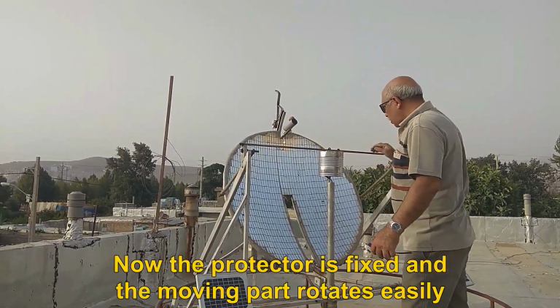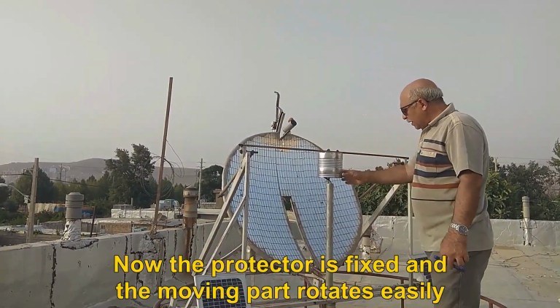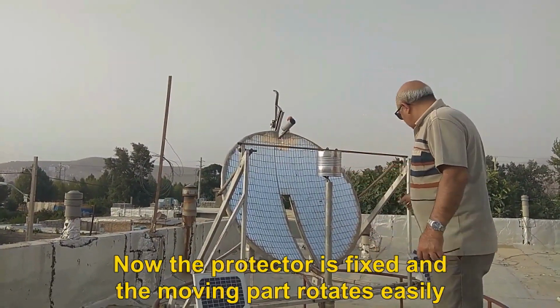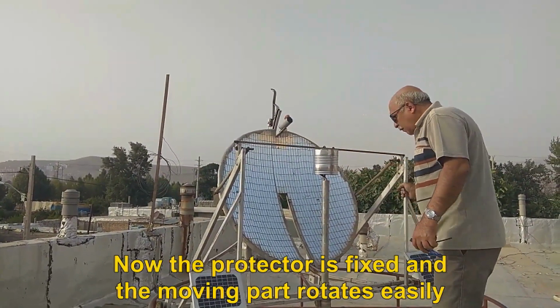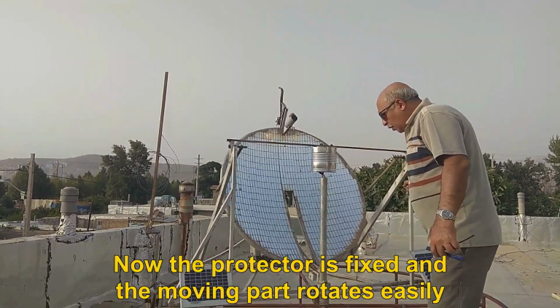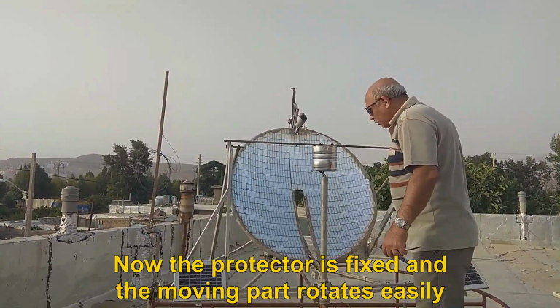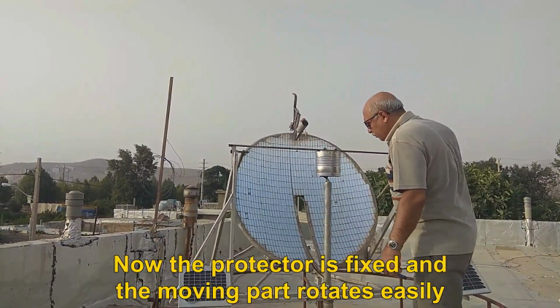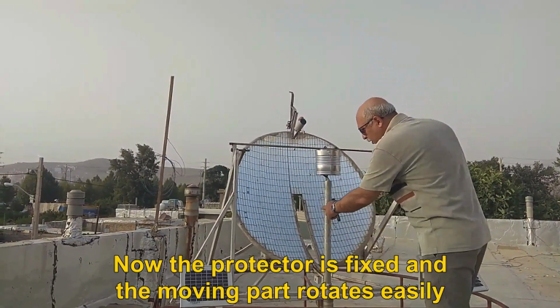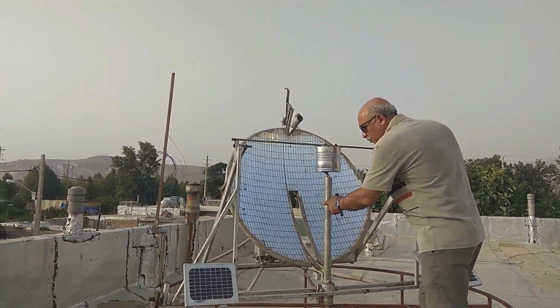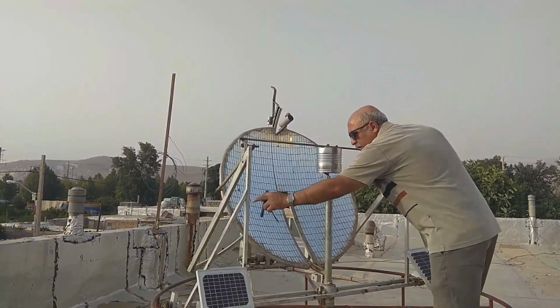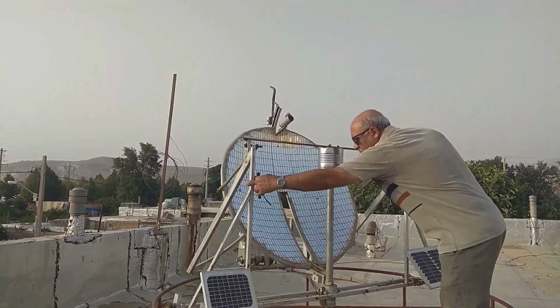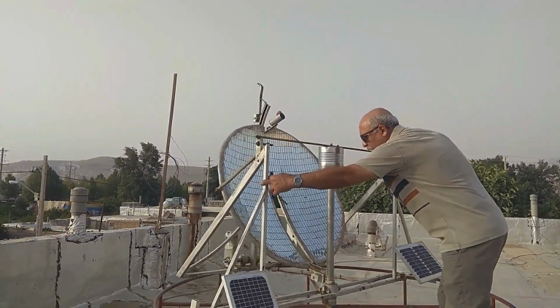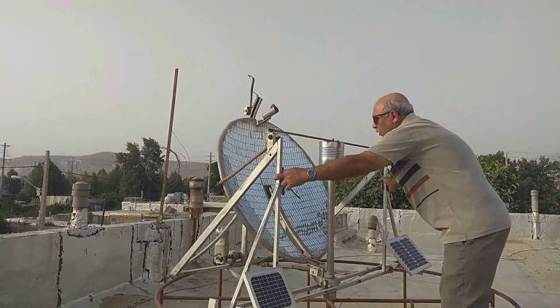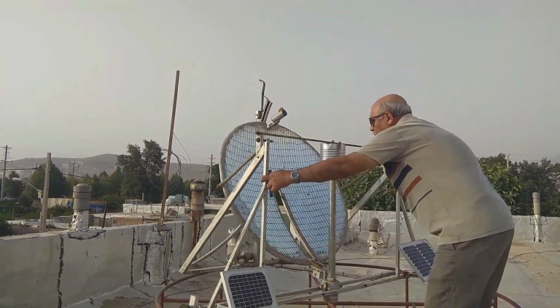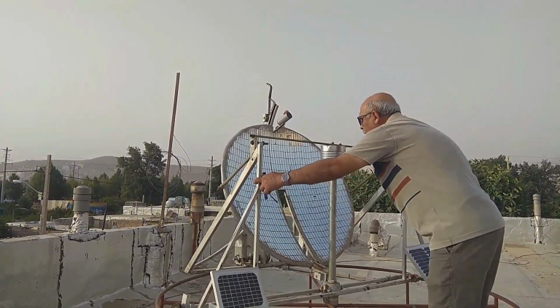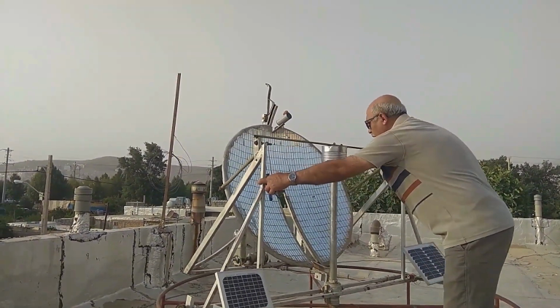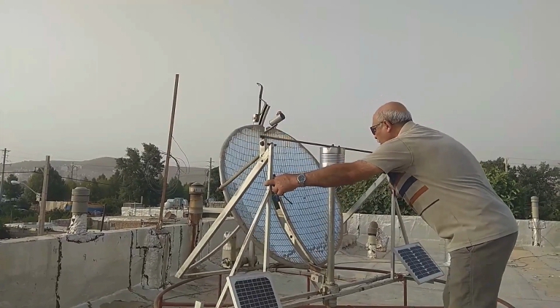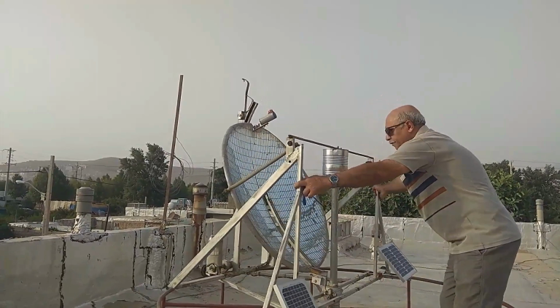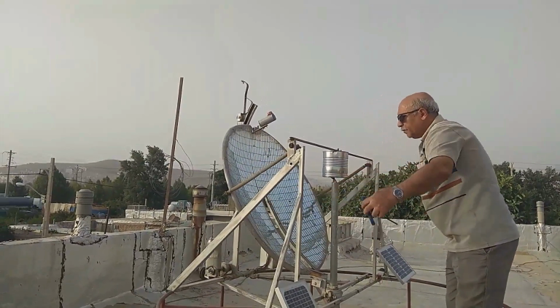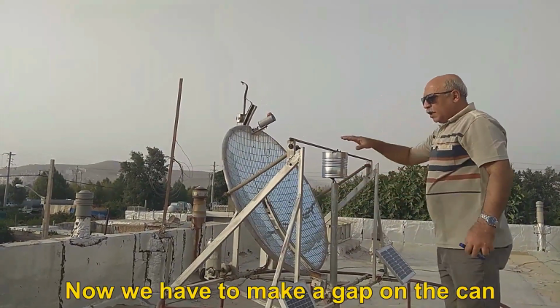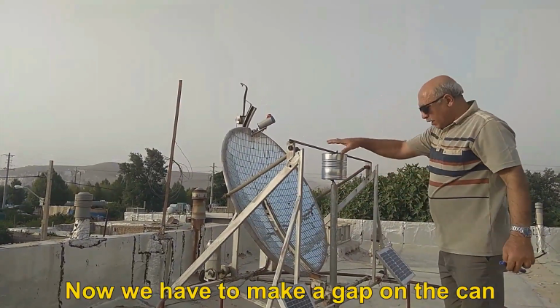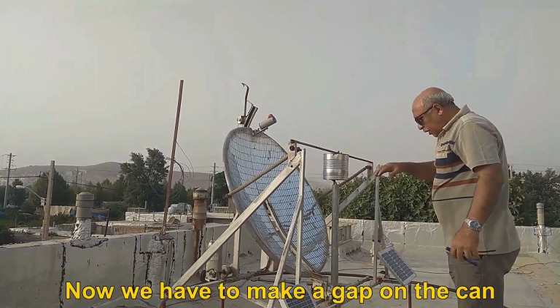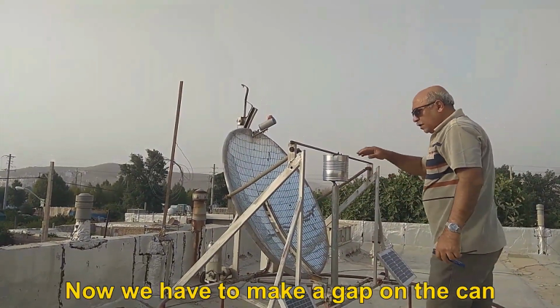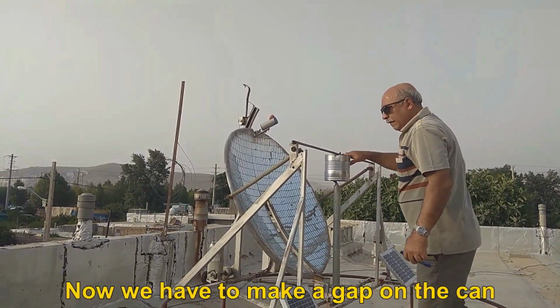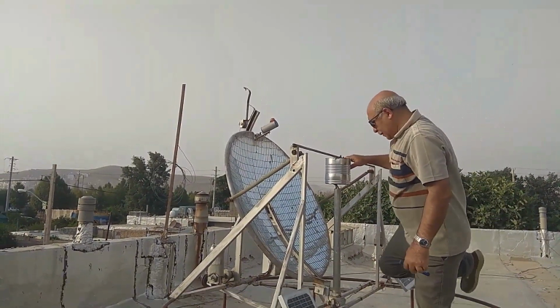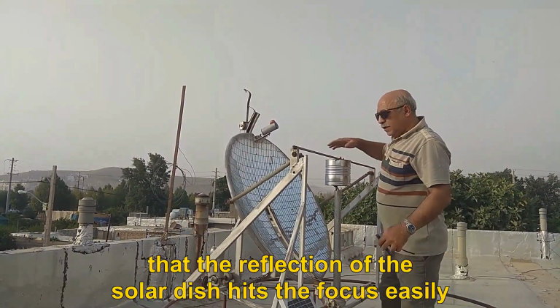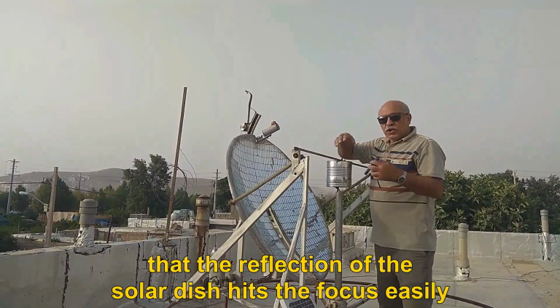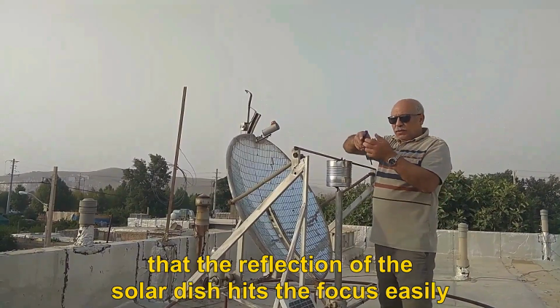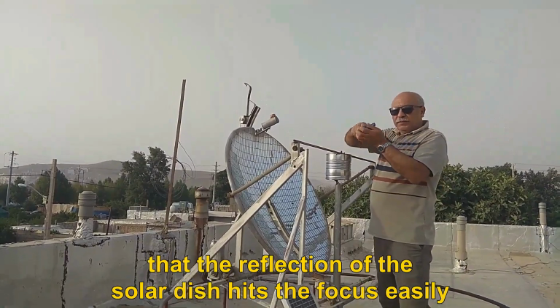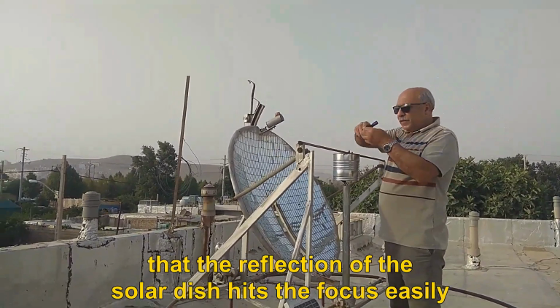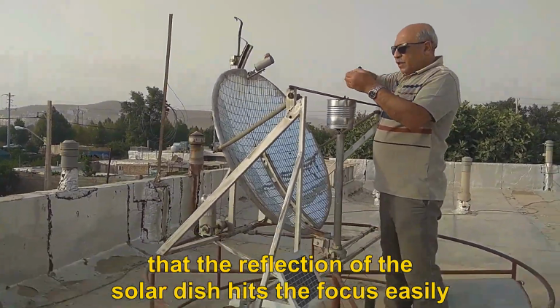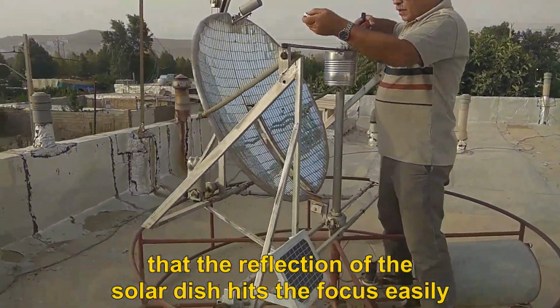Now the protector is fixed and the moving part rotates easily. Now we have to make a gap on the can so that the reflection of the solar dish hits the focus easily.